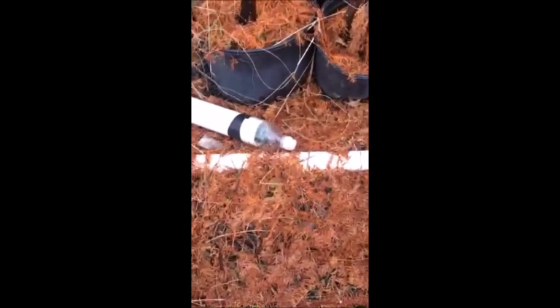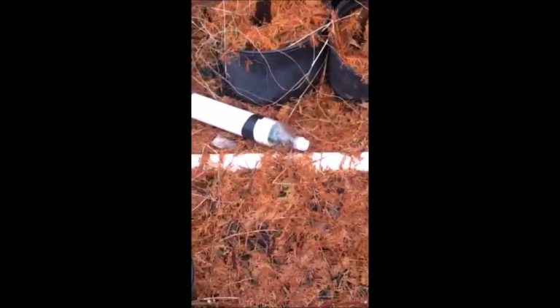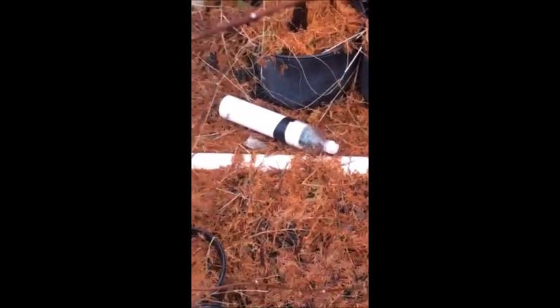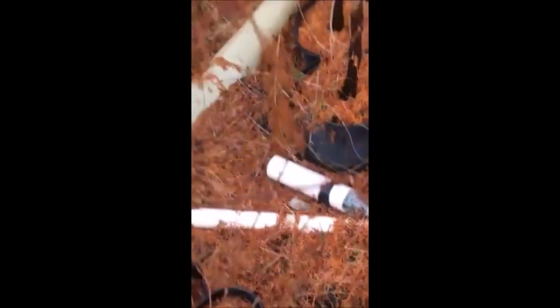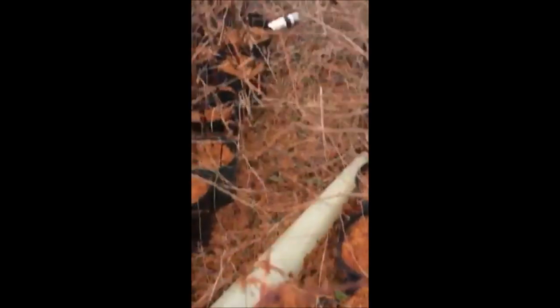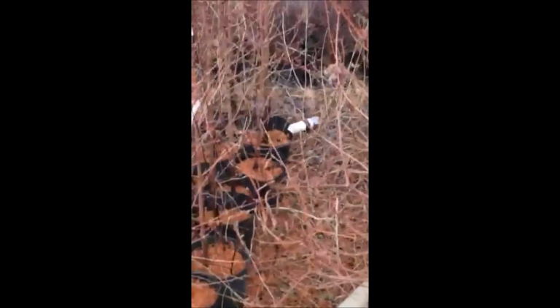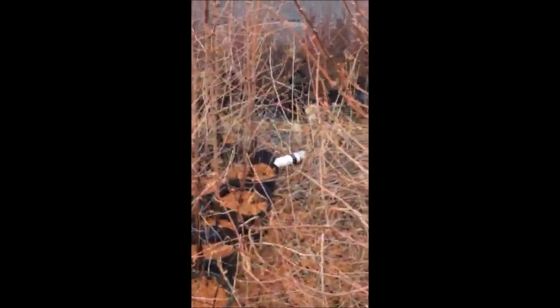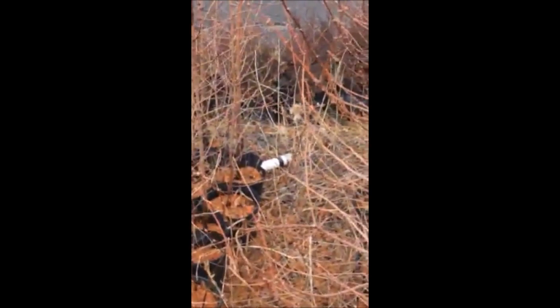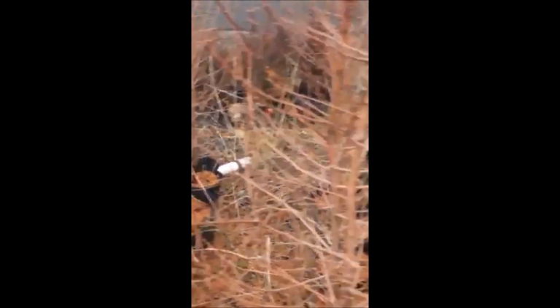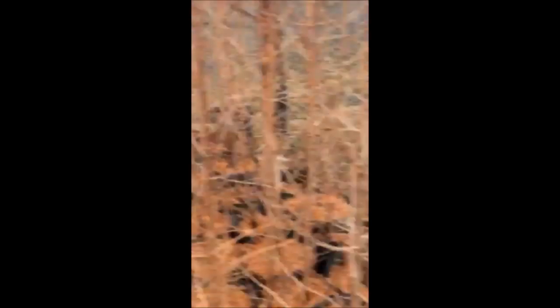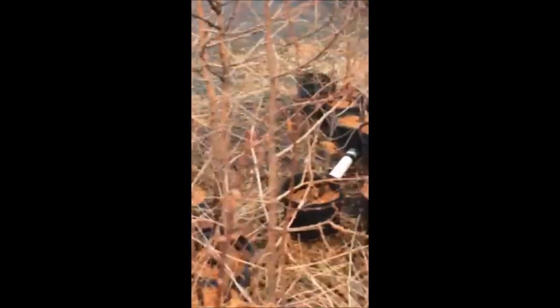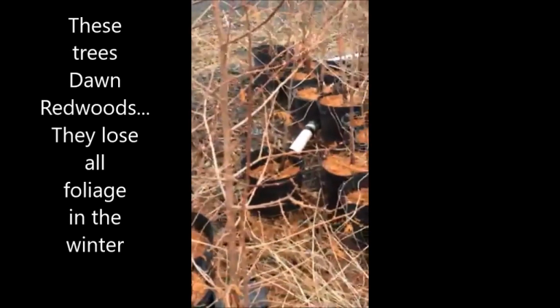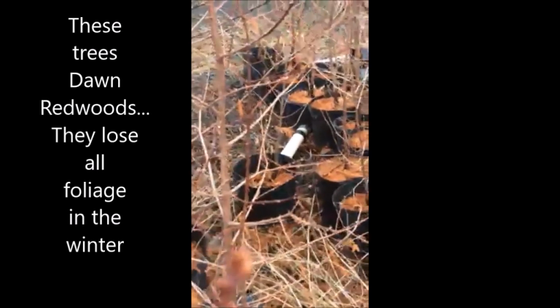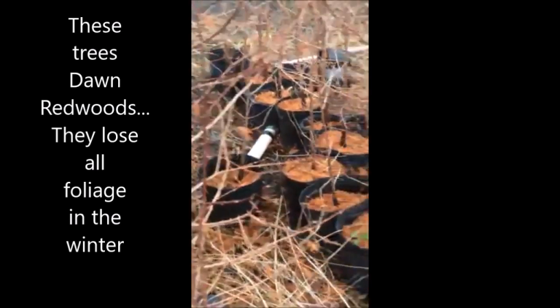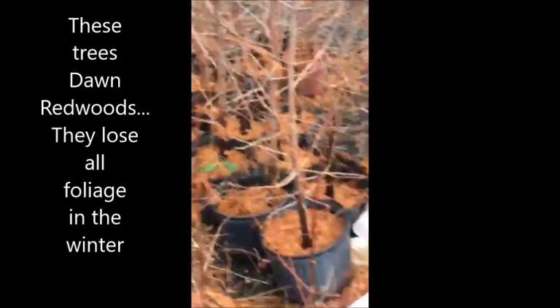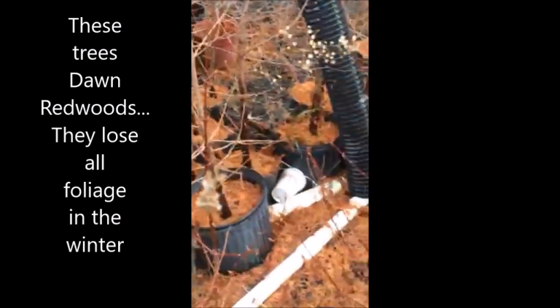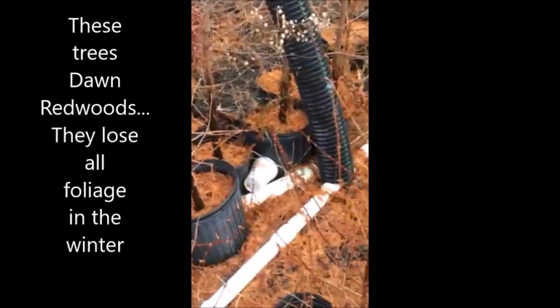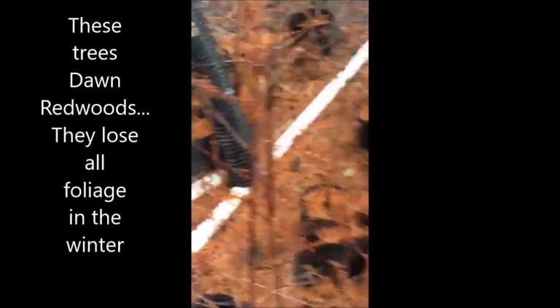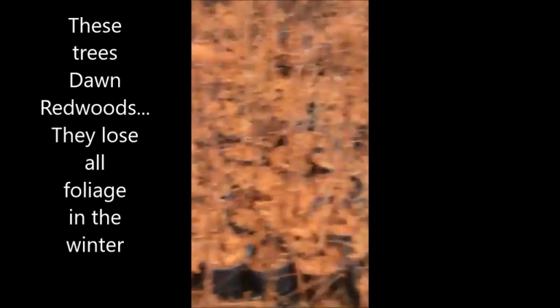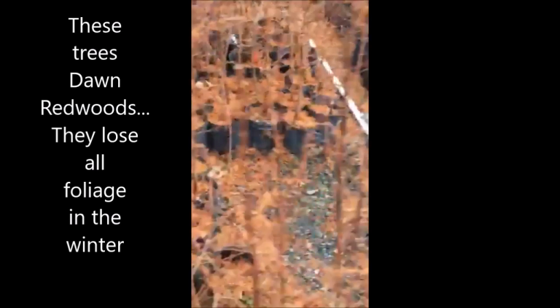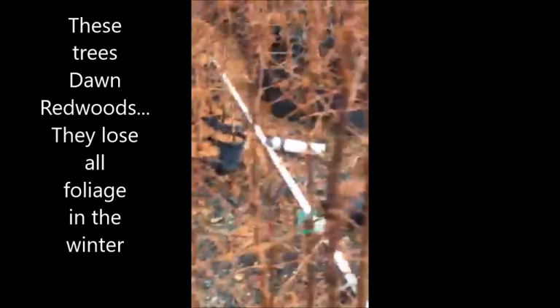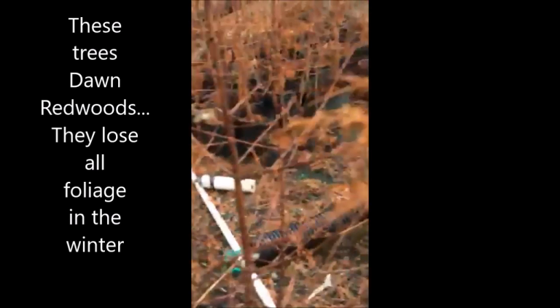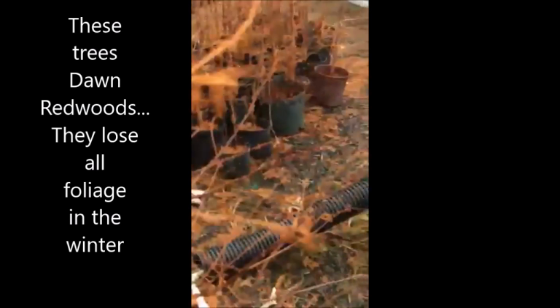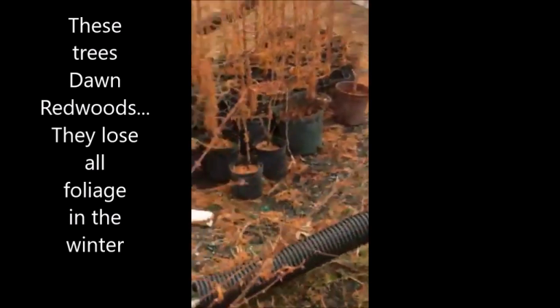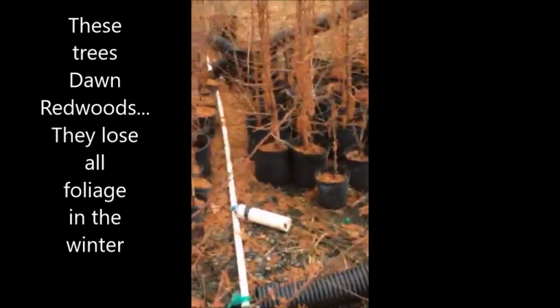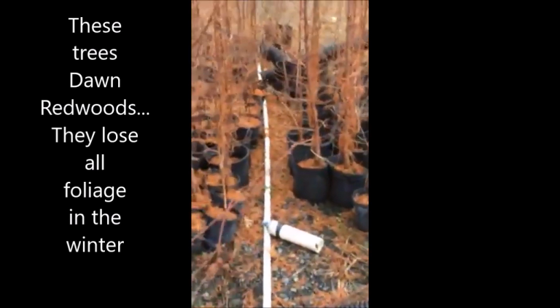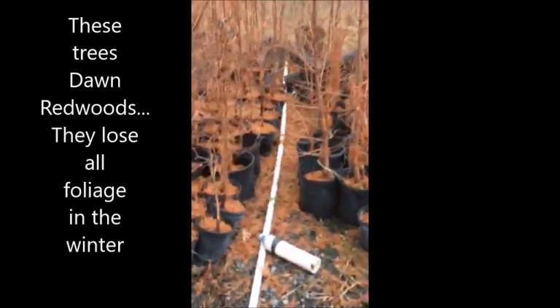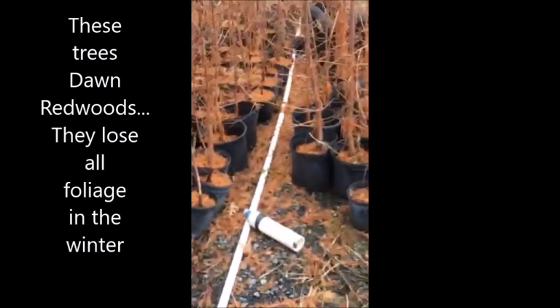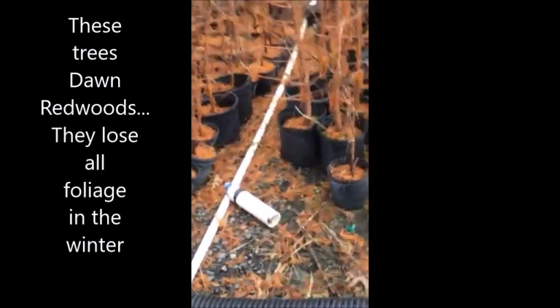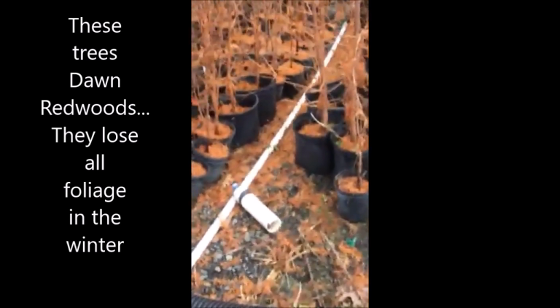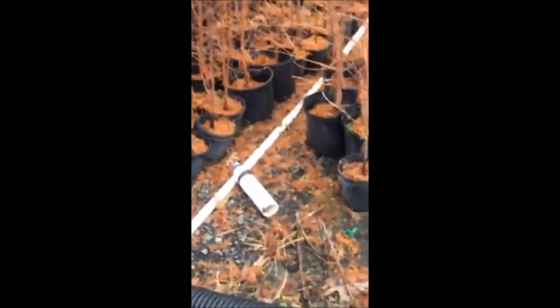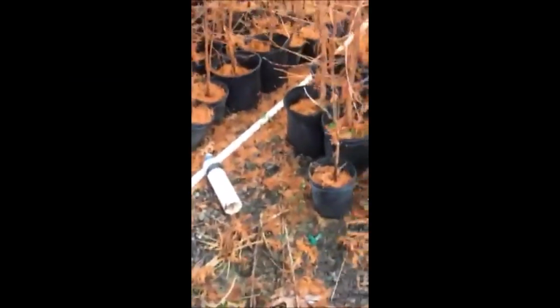You can see we have these bait stations all over the nursery, which makes it very easy for us to walk around and see if we need more bait in our bait traps.